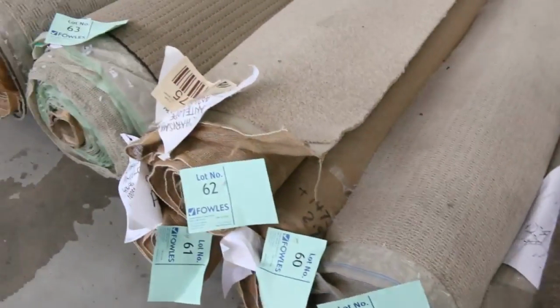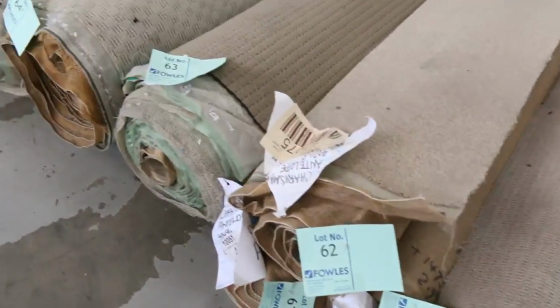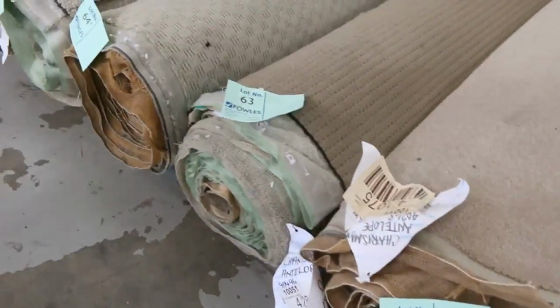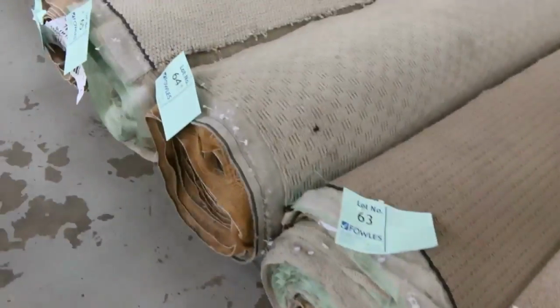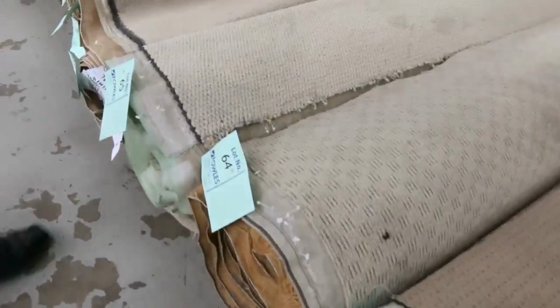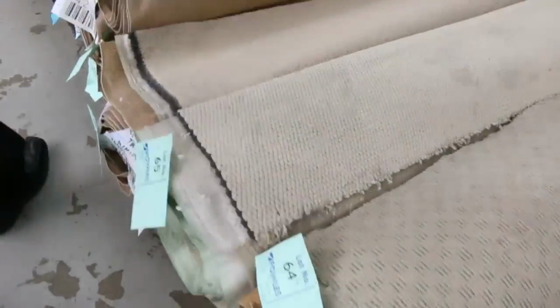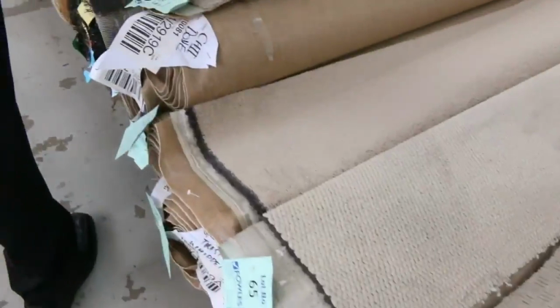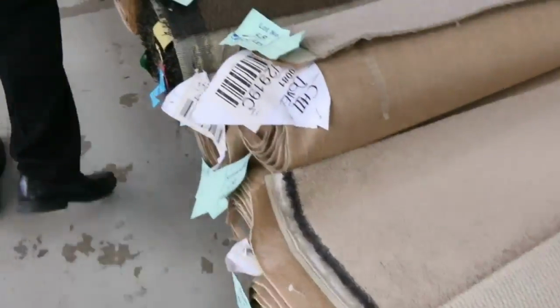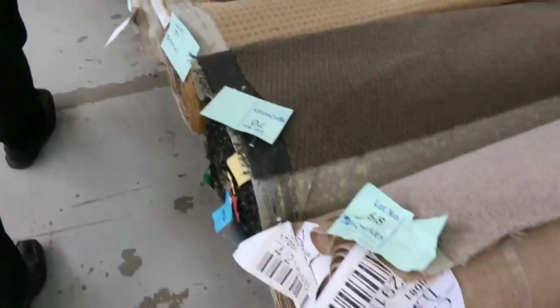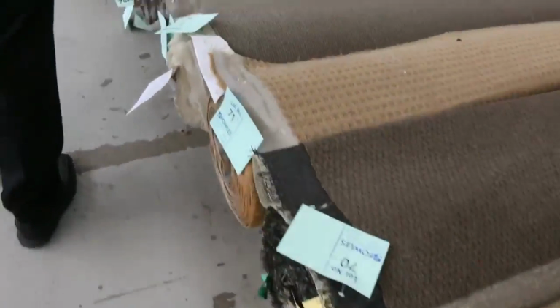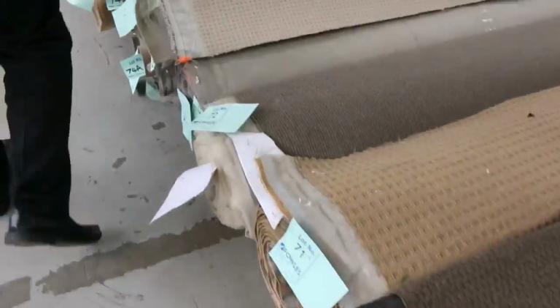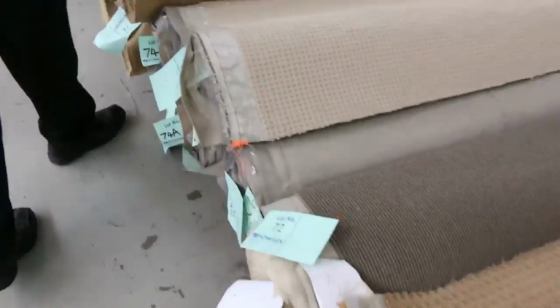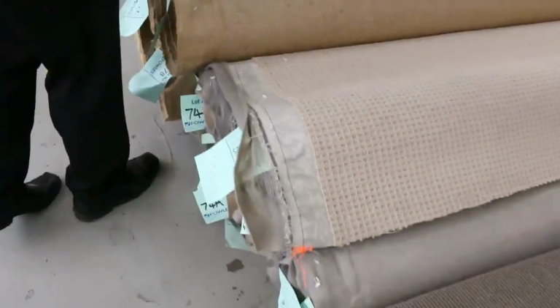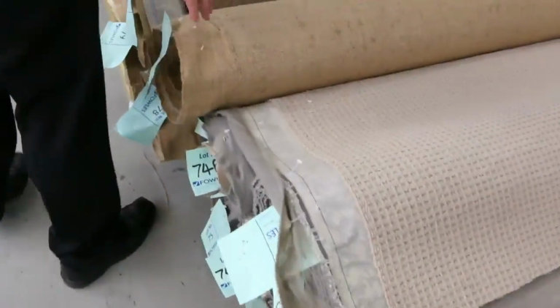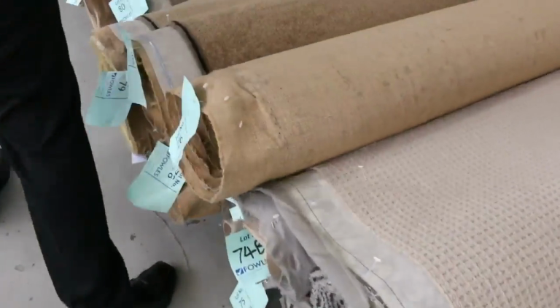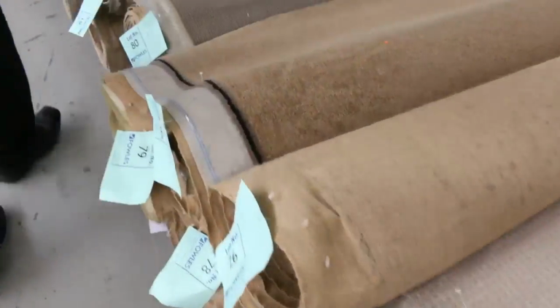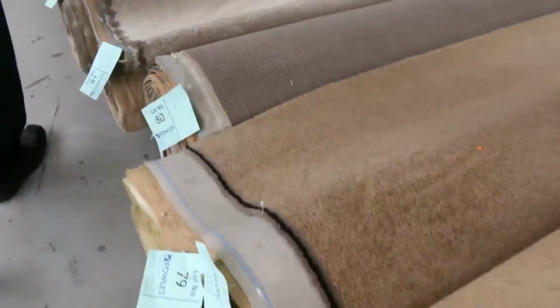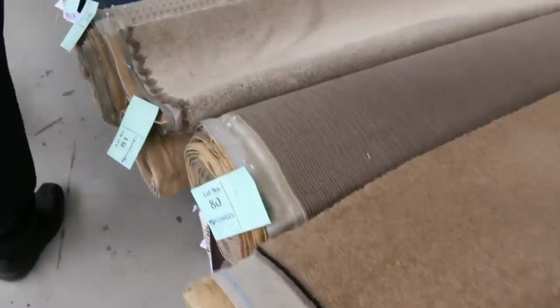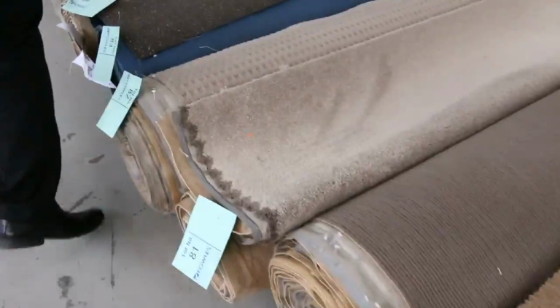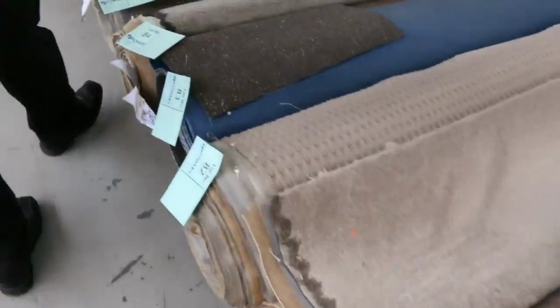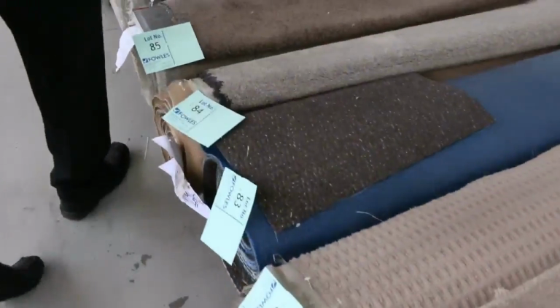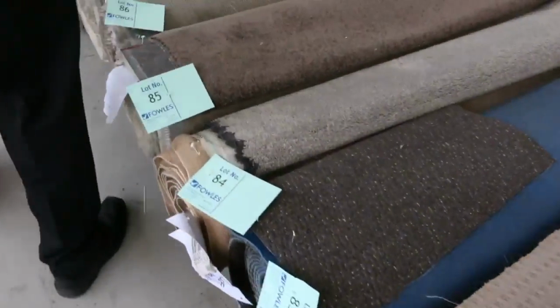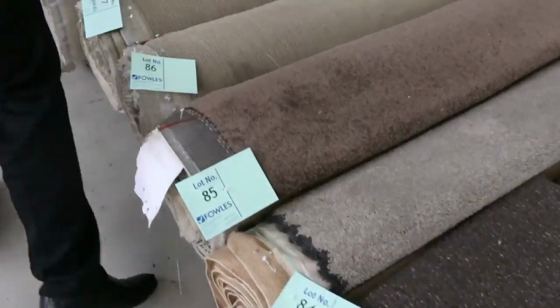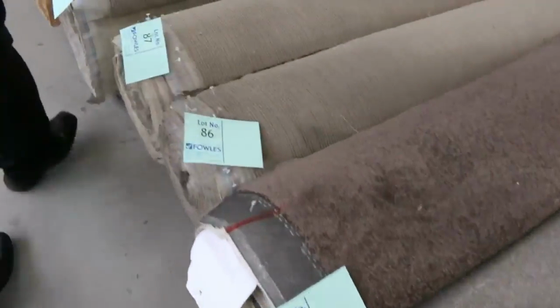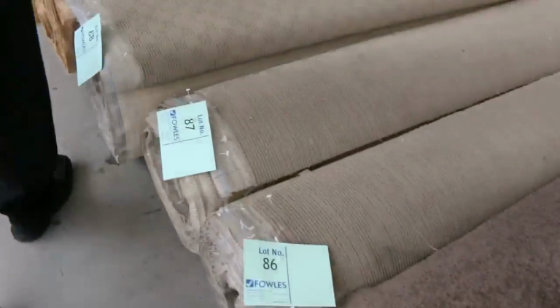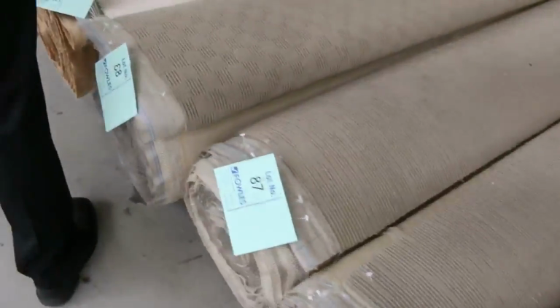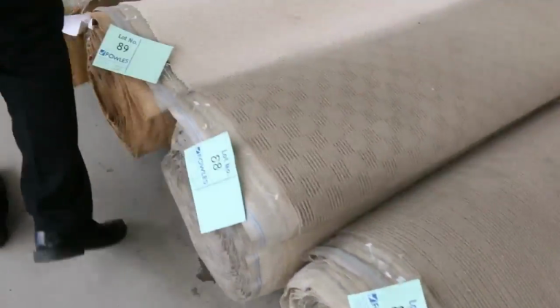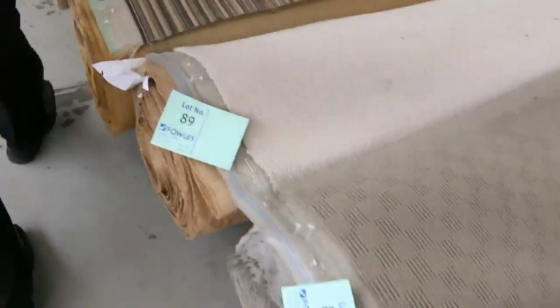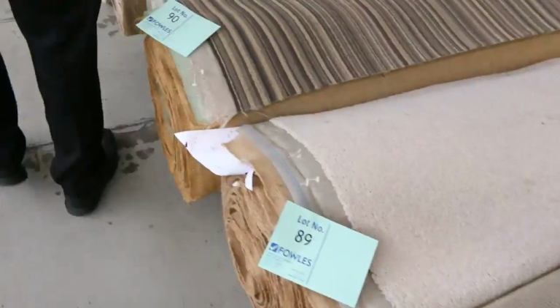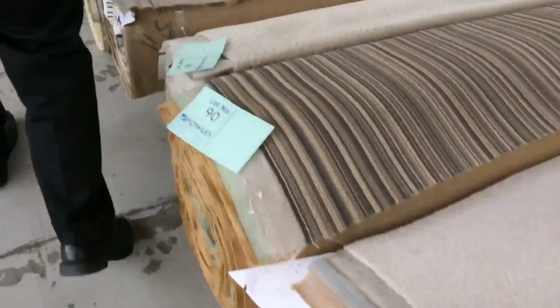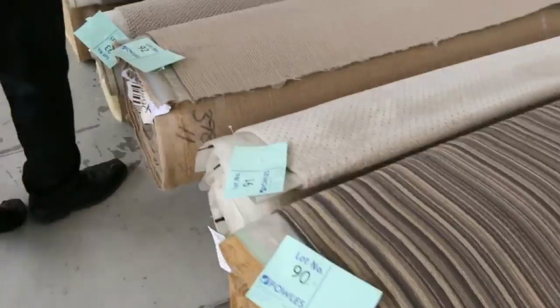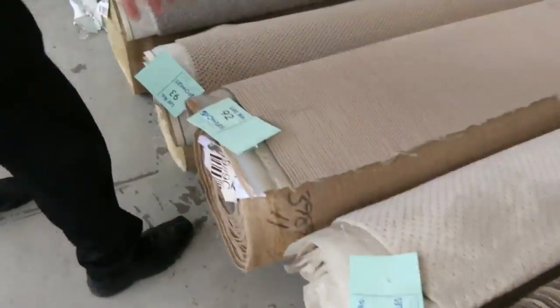Moving through these, we've got nice loop piles which generally sell for about $25 a meter. They're always good value — the loop piles are good and hard wearing. We've got wool, nylon, lots of loop piles again, twist piles — great colors as you can see. Bit of a mixture of everything there in those rolls.